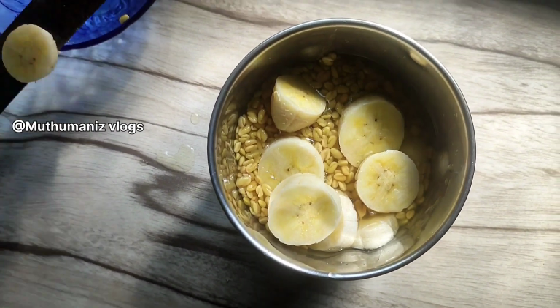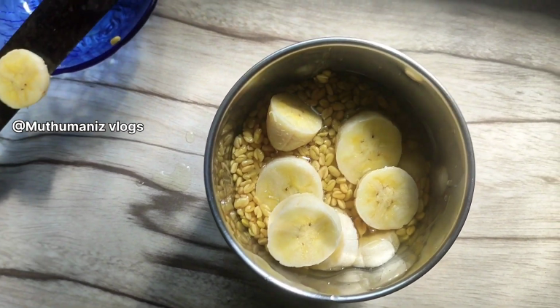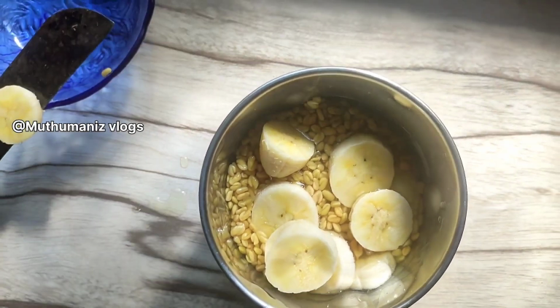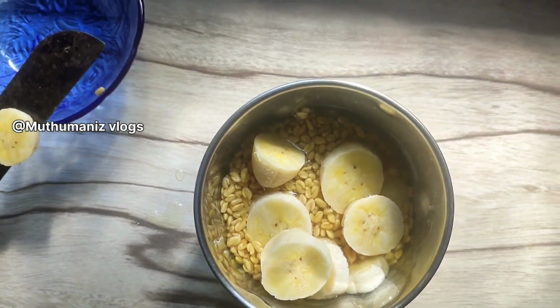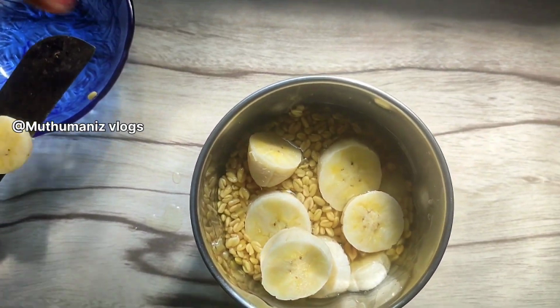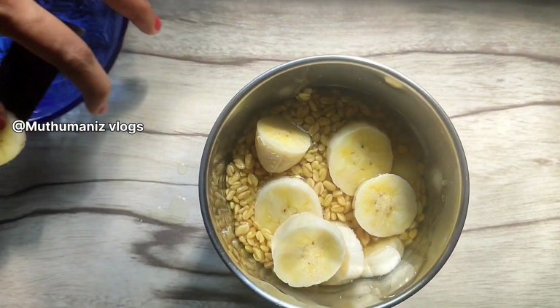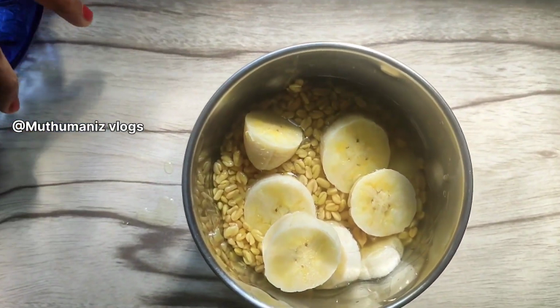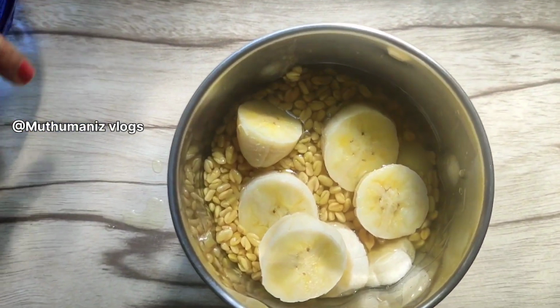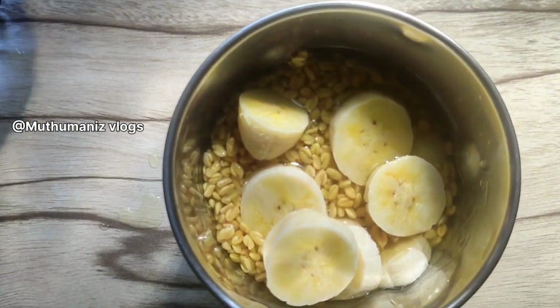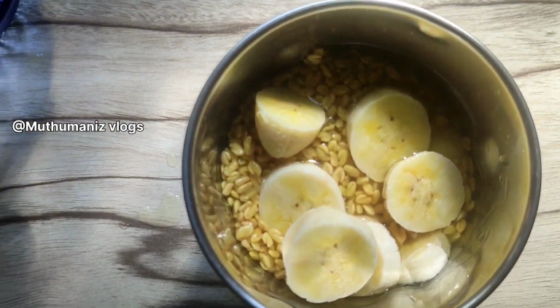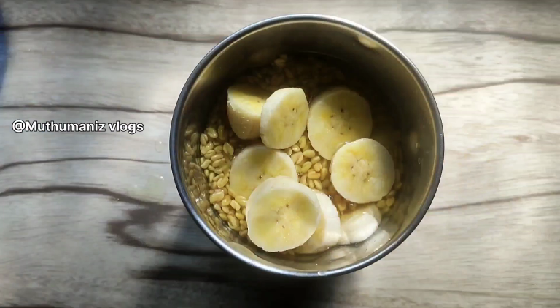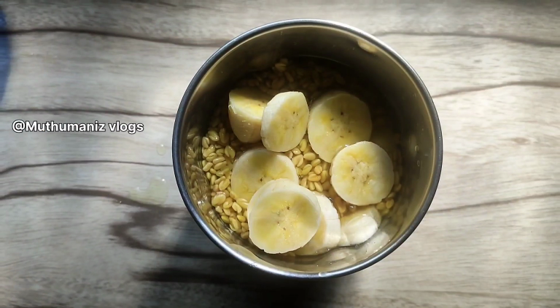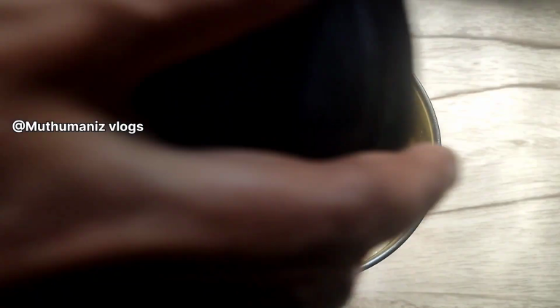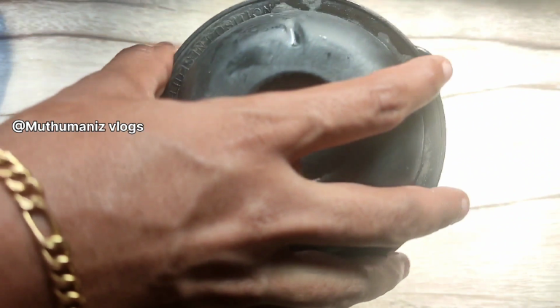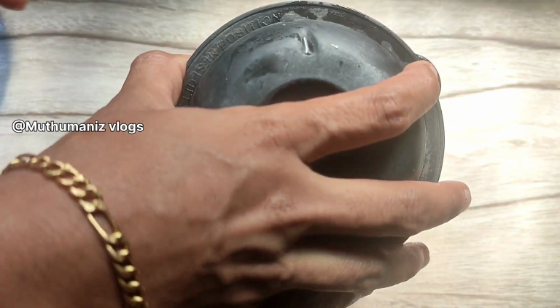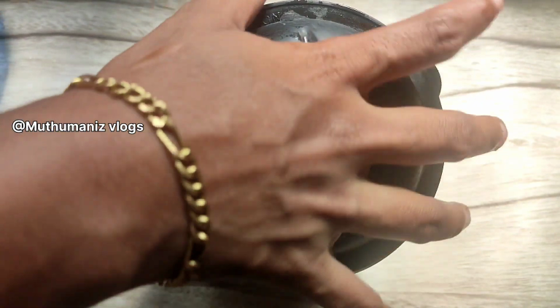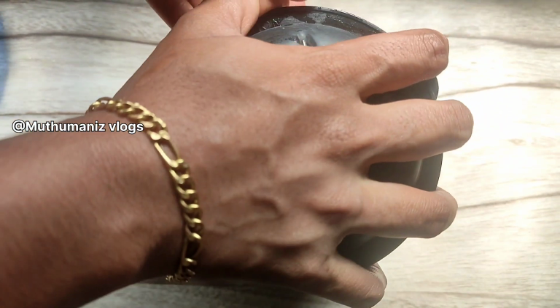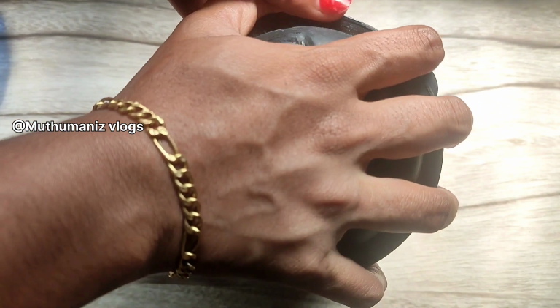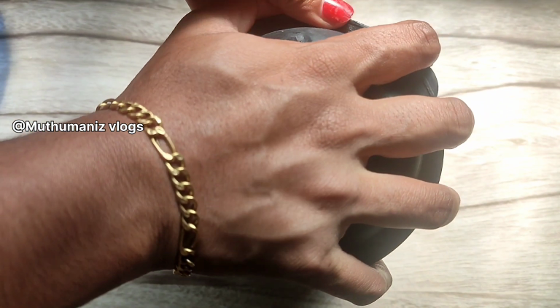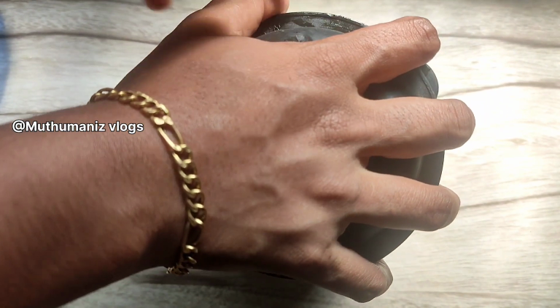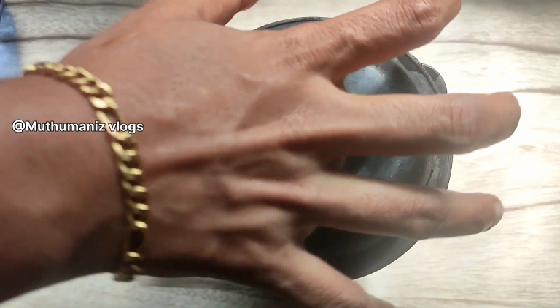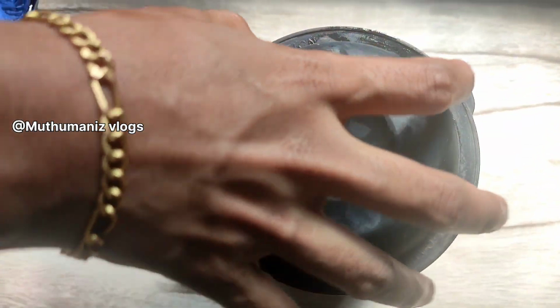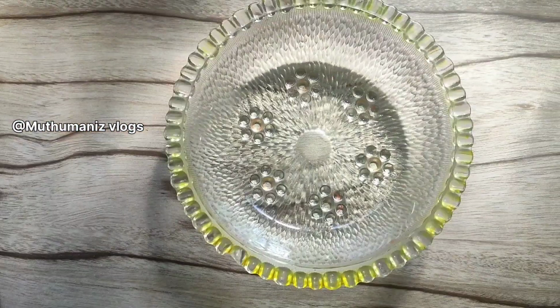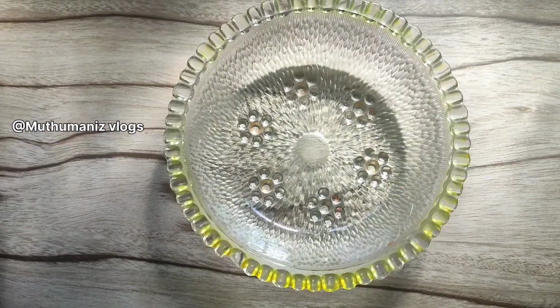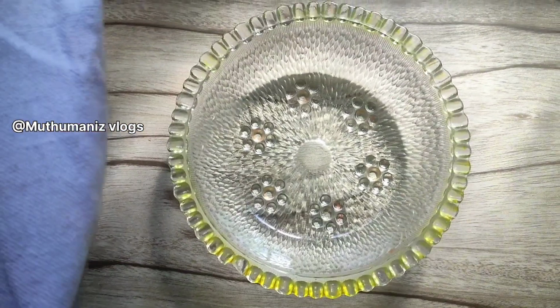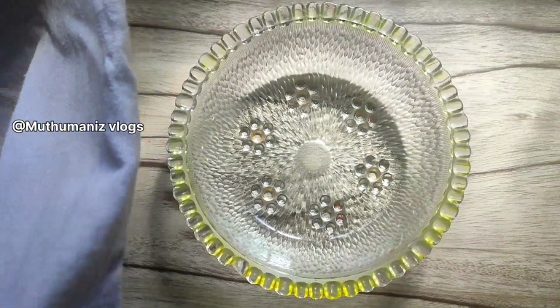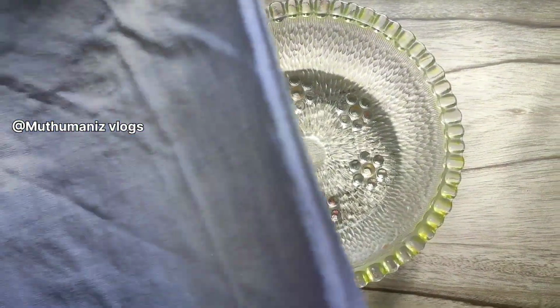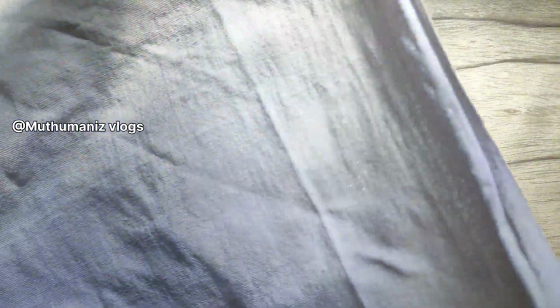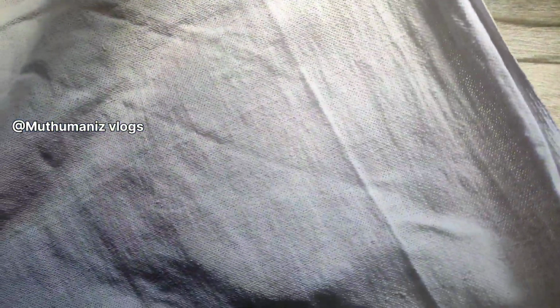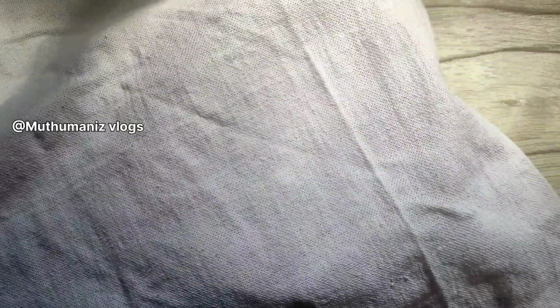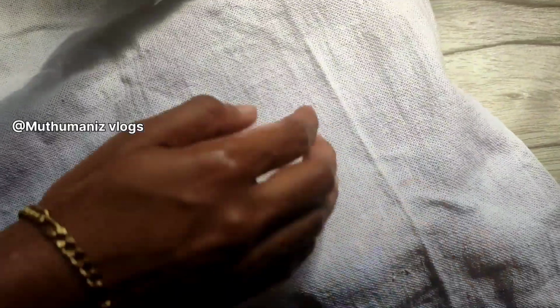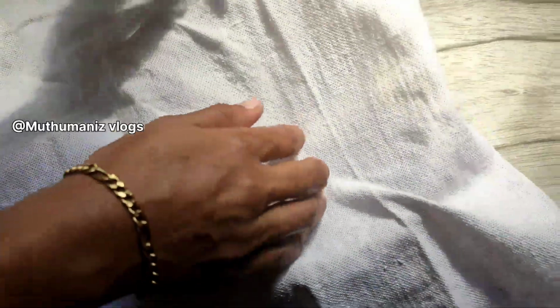We cook the mixture in the pot and pour it in.